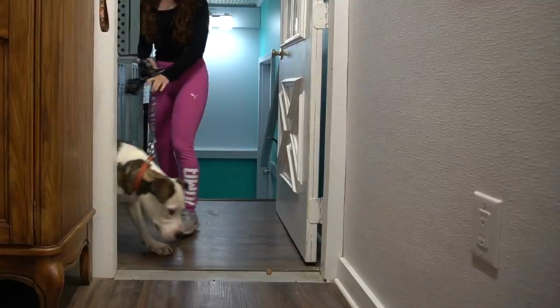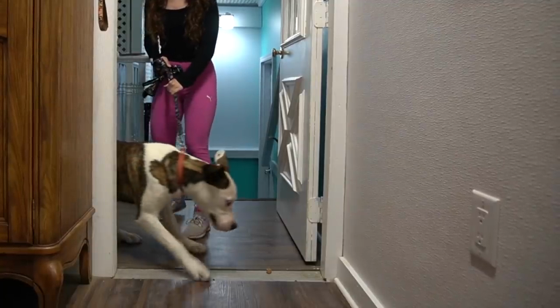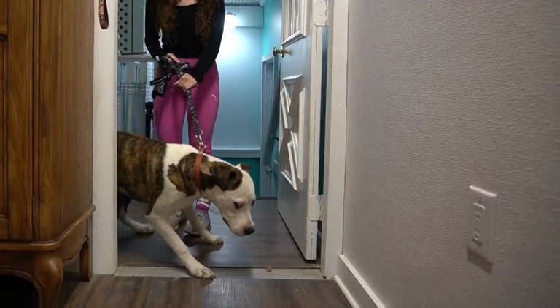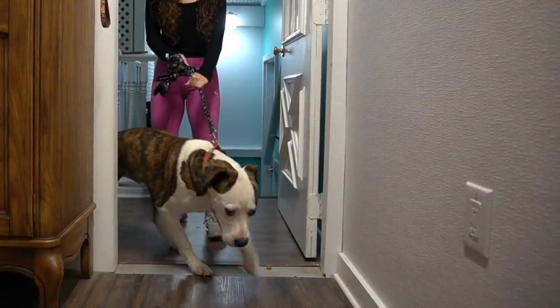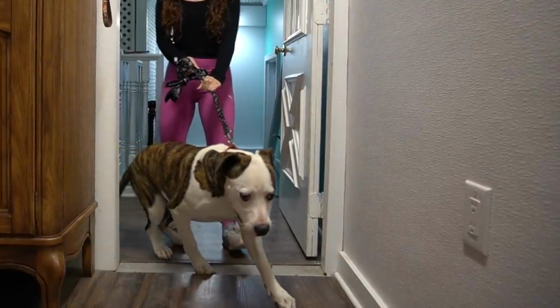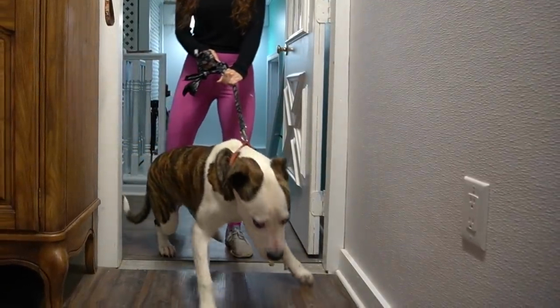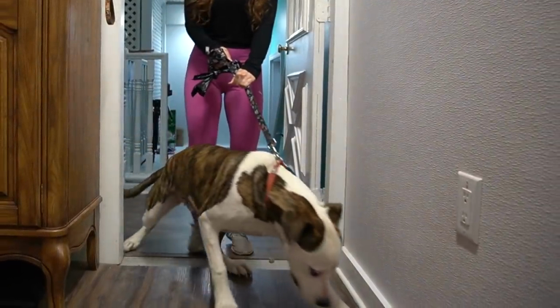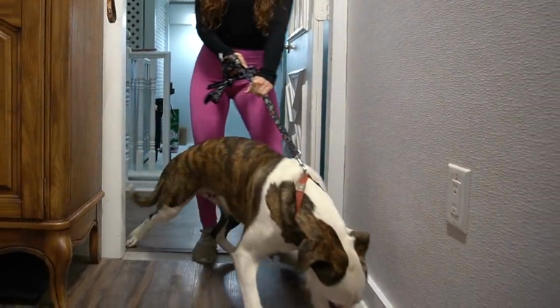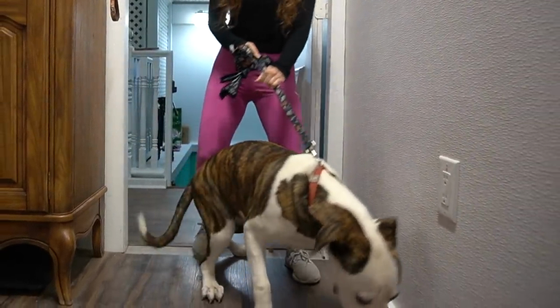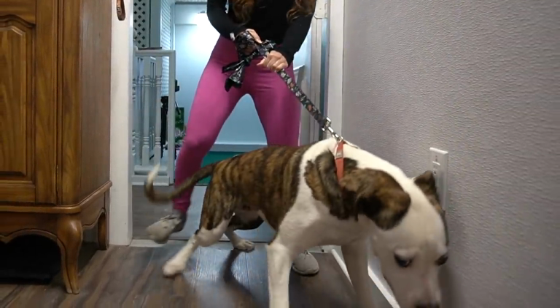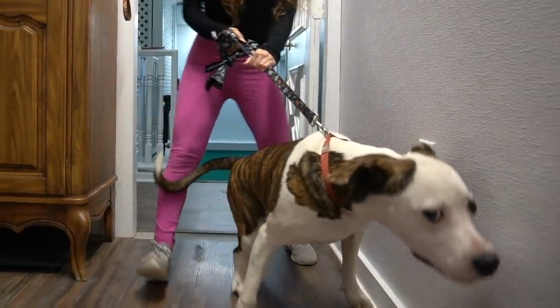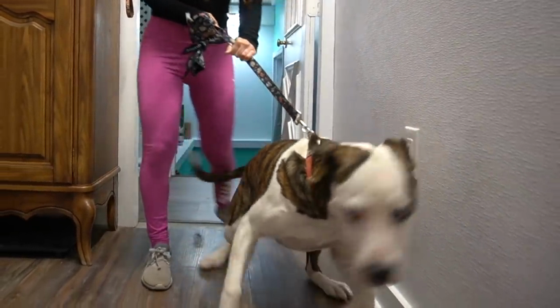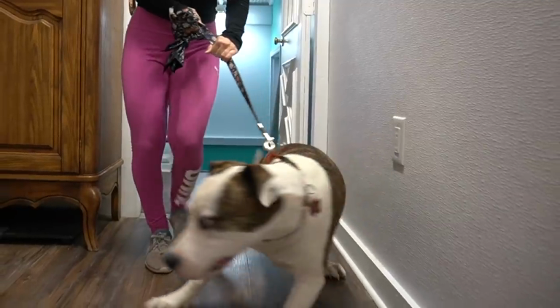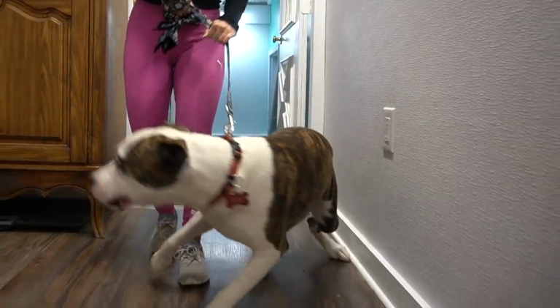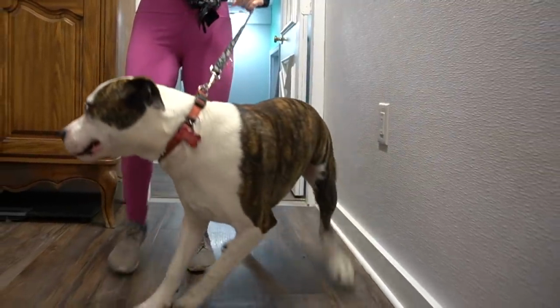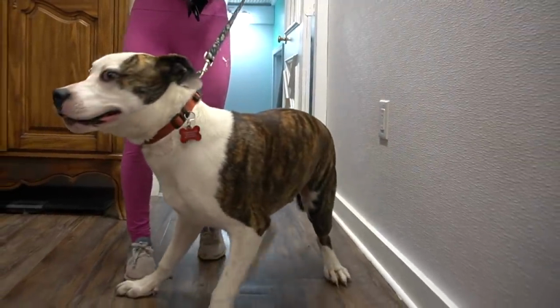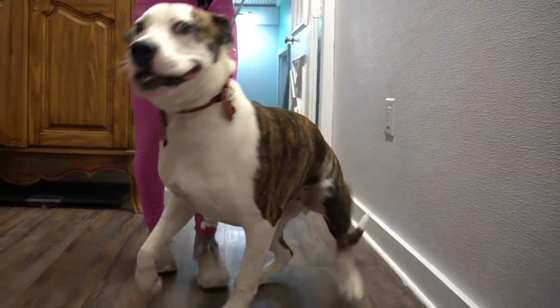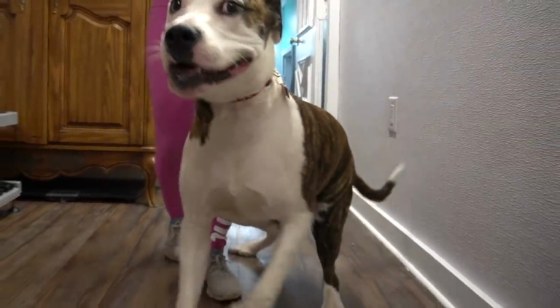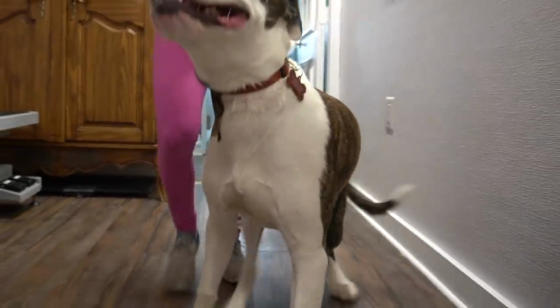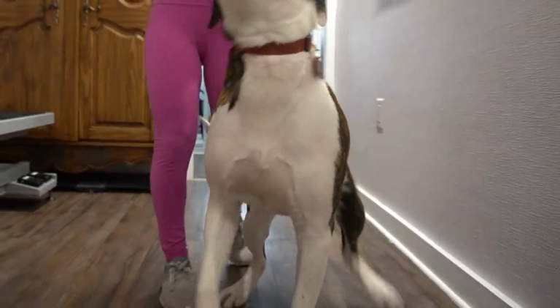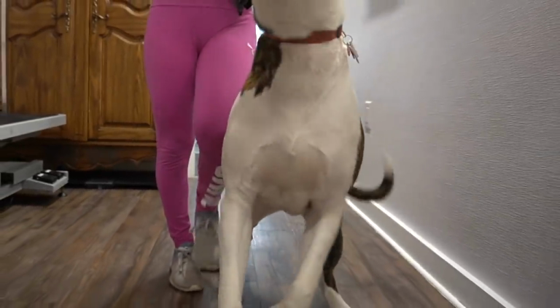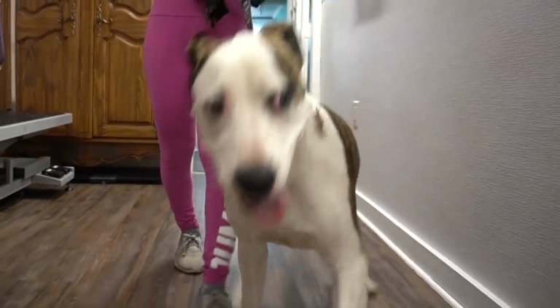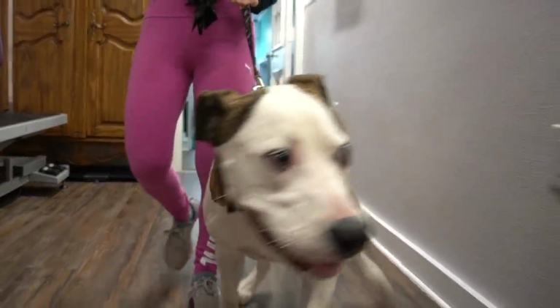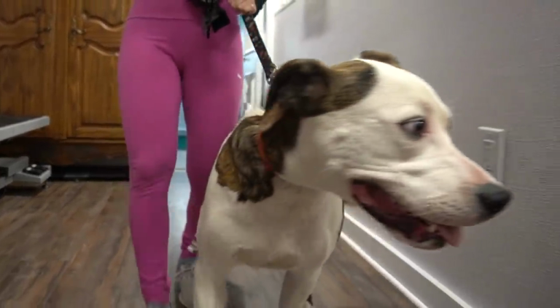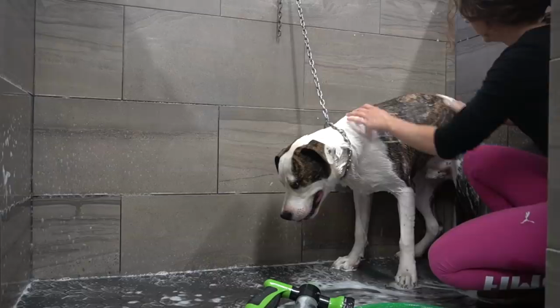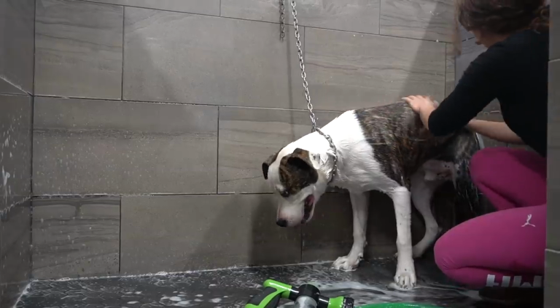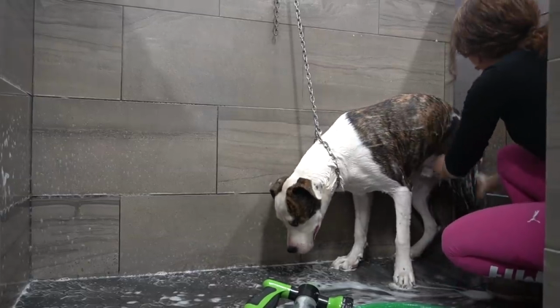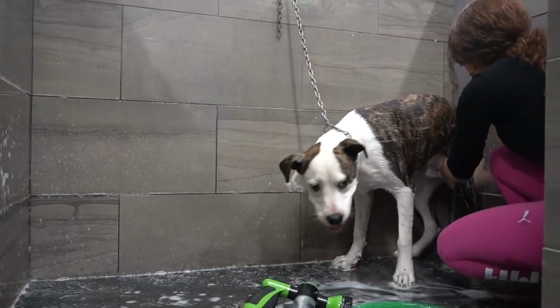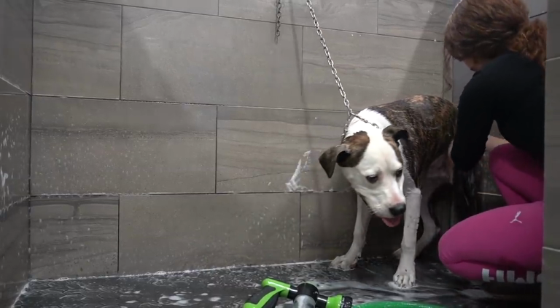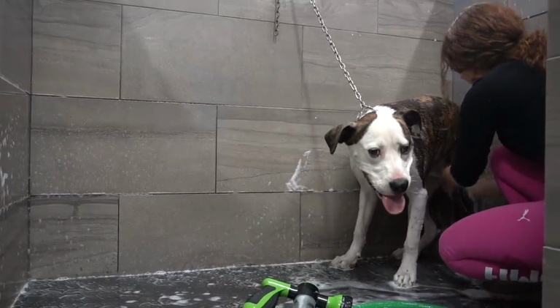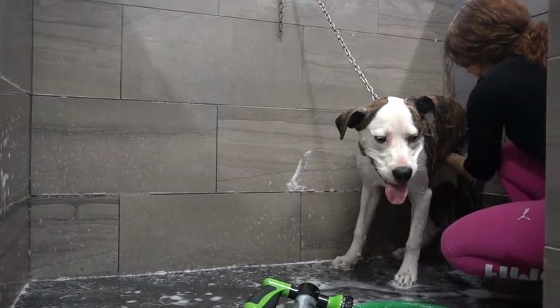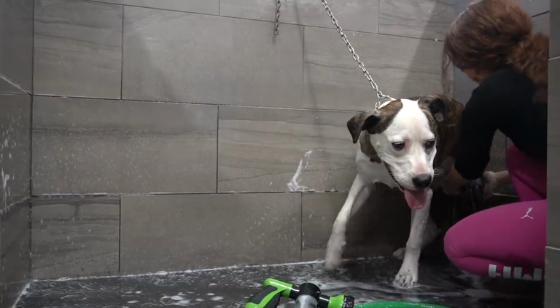This is the very rambunctious Gus Gus, and clearly he is very excited to be here today. He is a seven-month-old American bulldog, and this is his first professional grooming appointment.